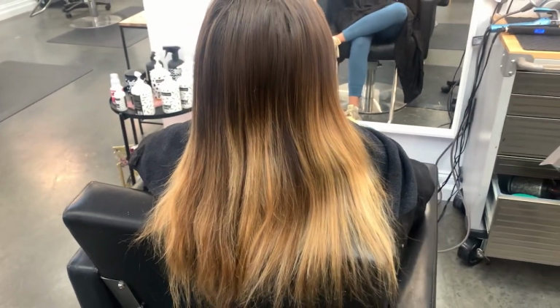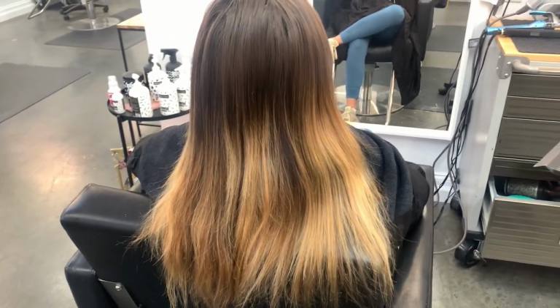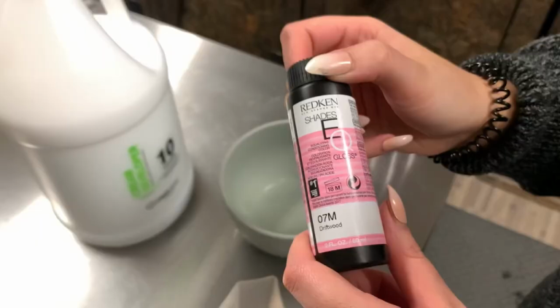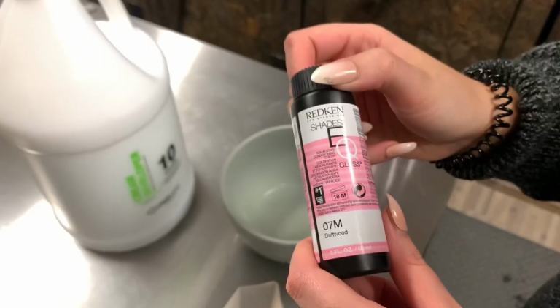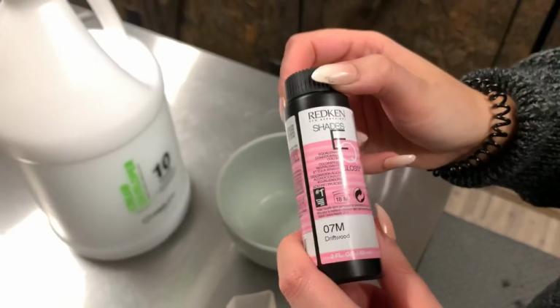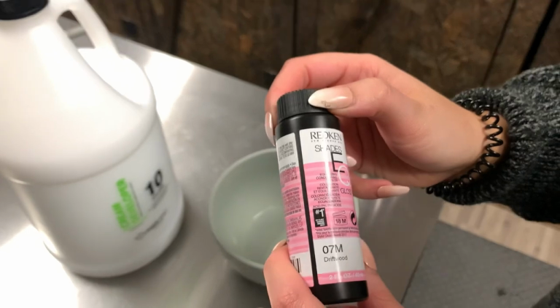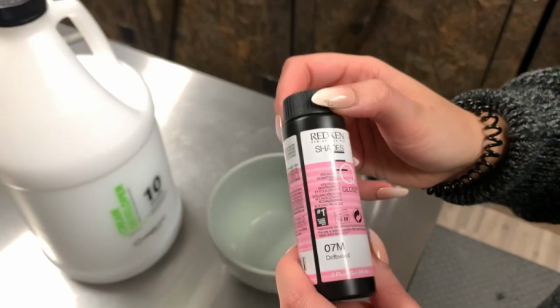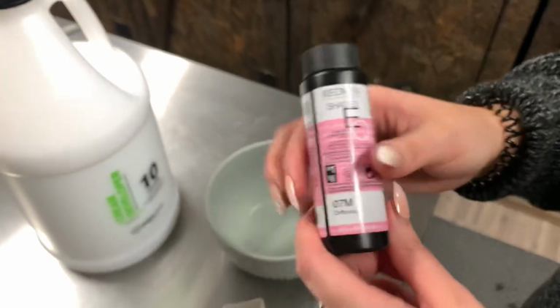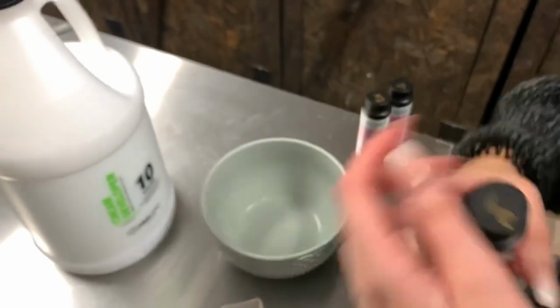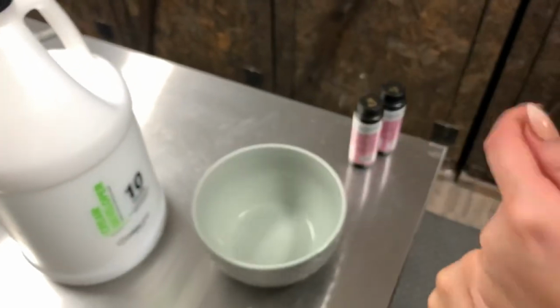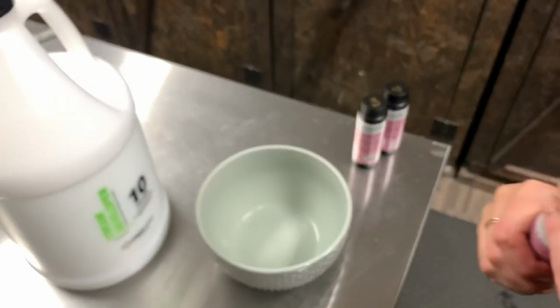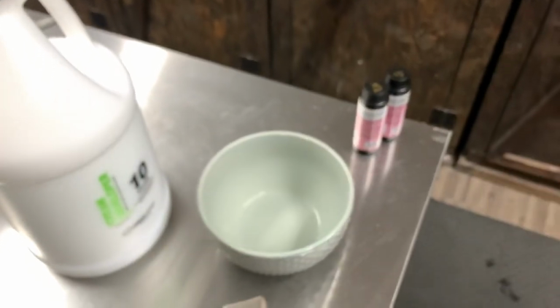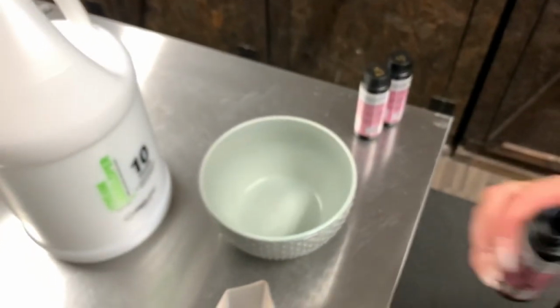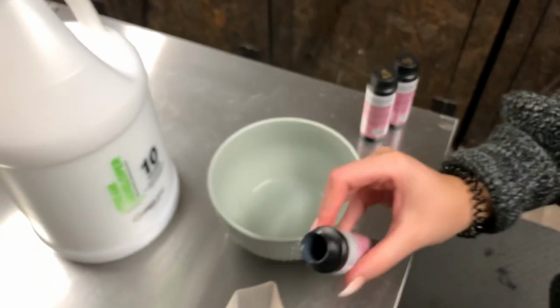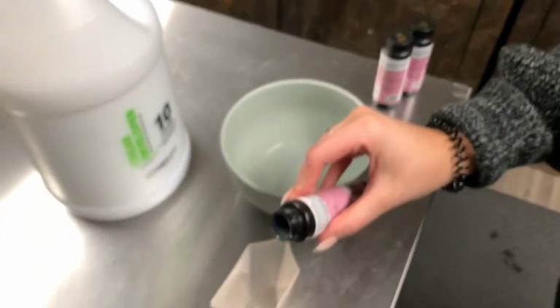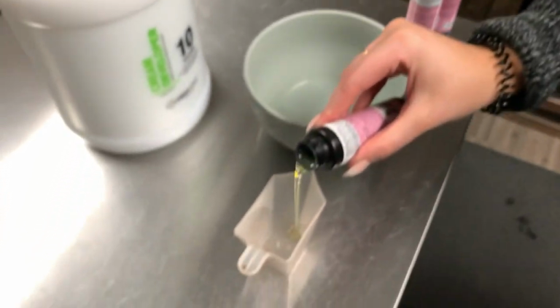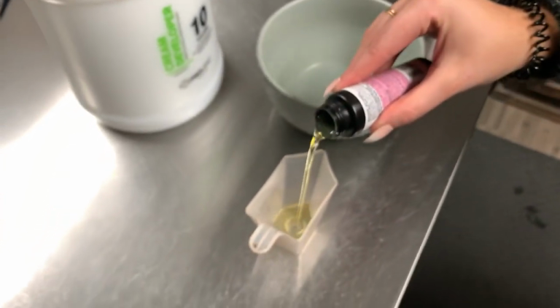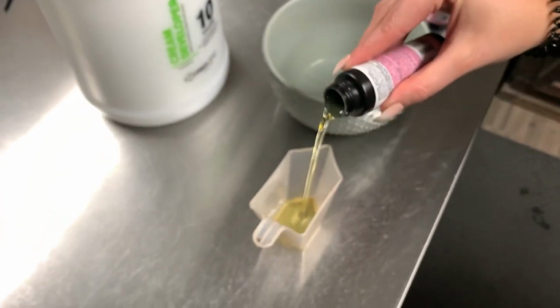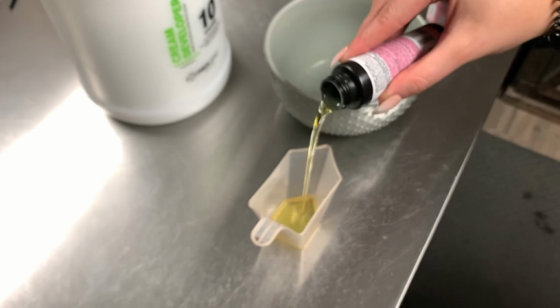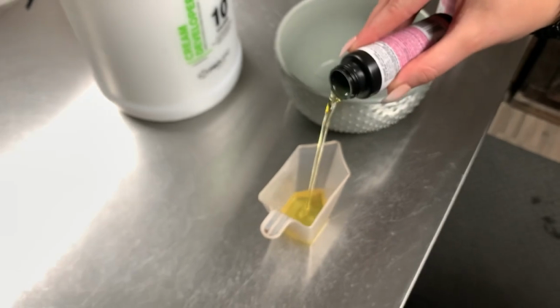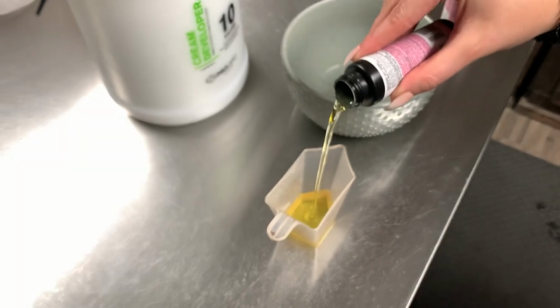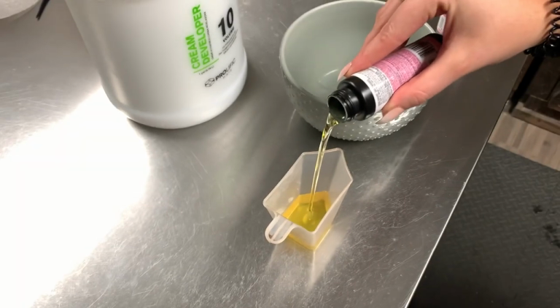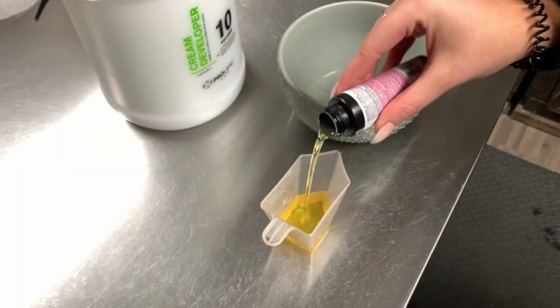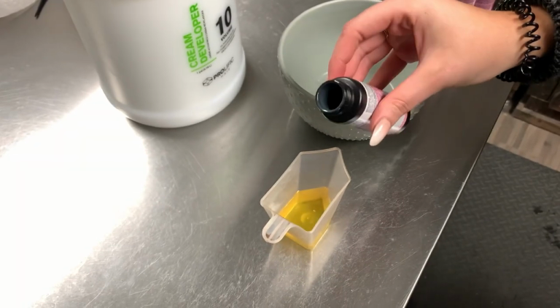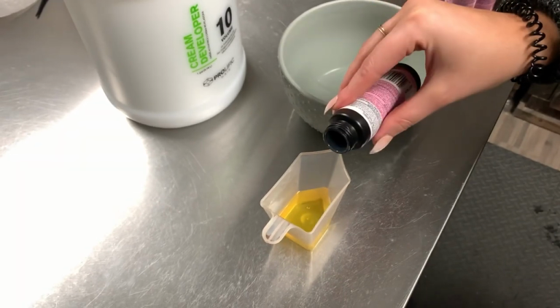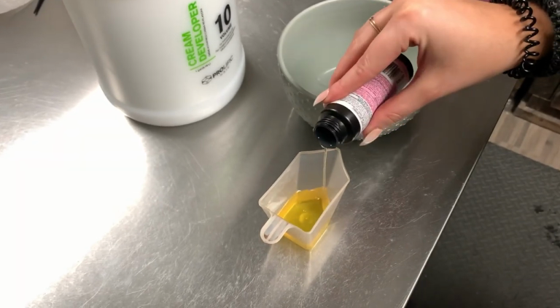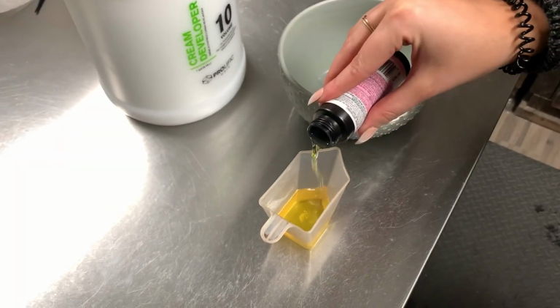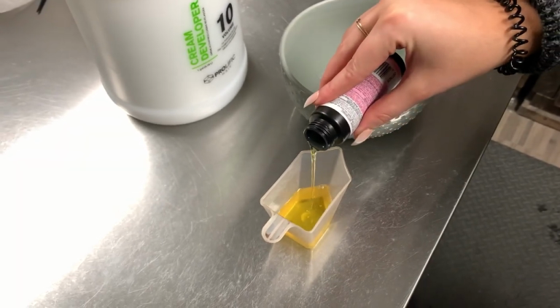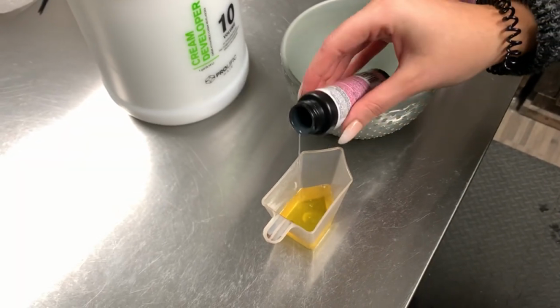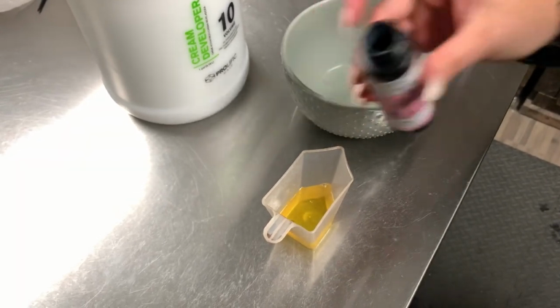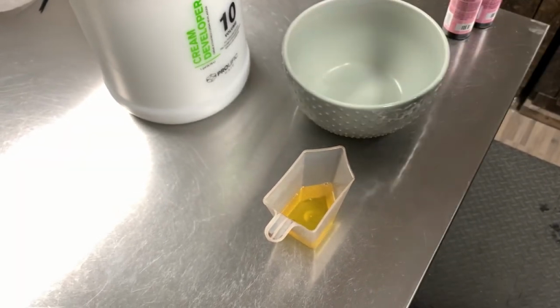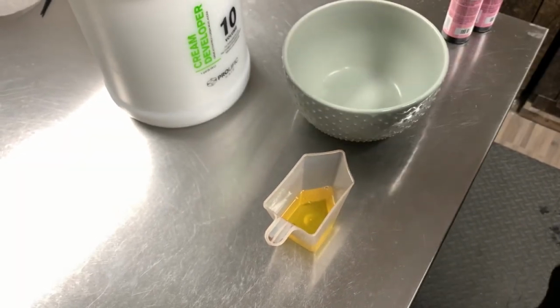I'm going to go in with Redken Shades EQ 7M, 8N, and 8V. I'm using mostly 7M — about an ounce of this — and then a half ounce of 8N and a half ounce of 8V.